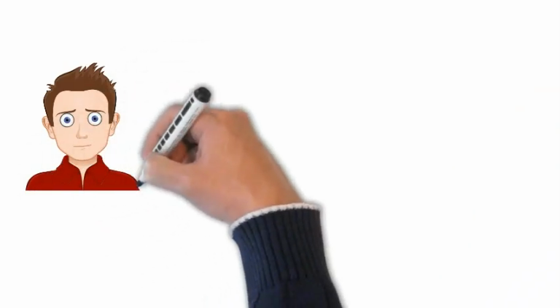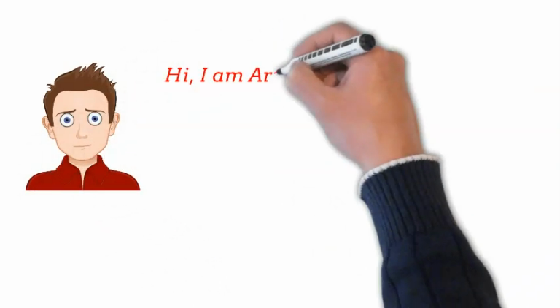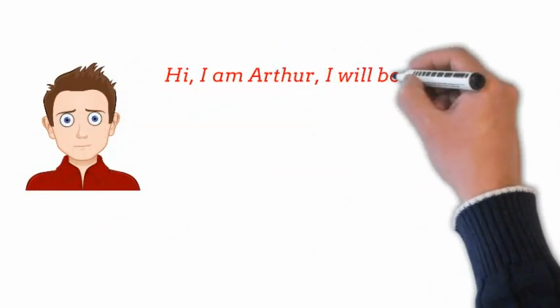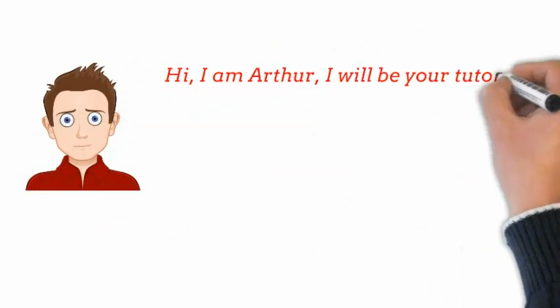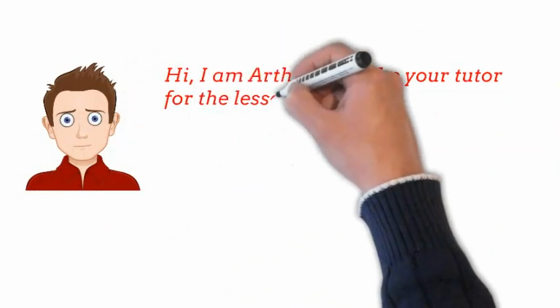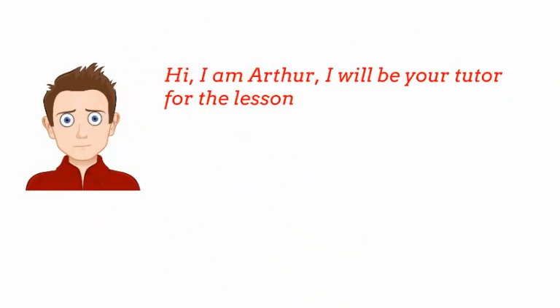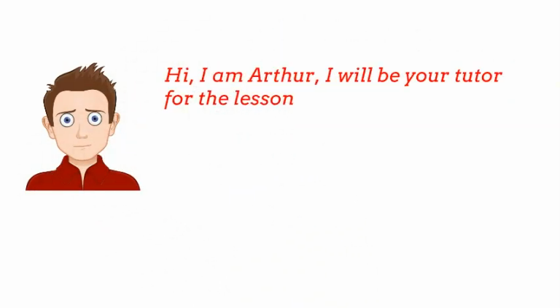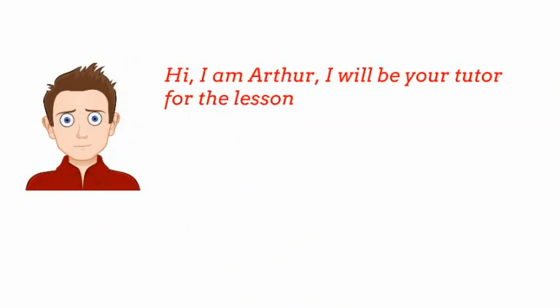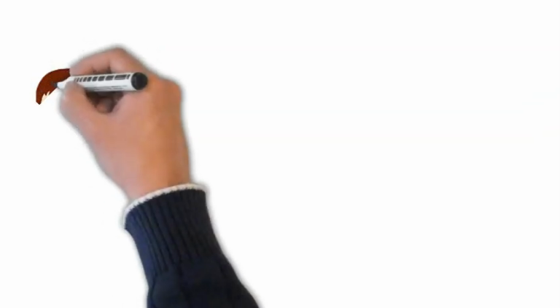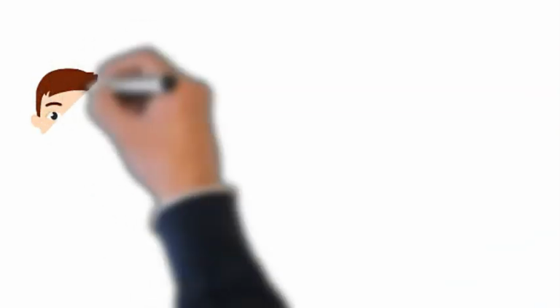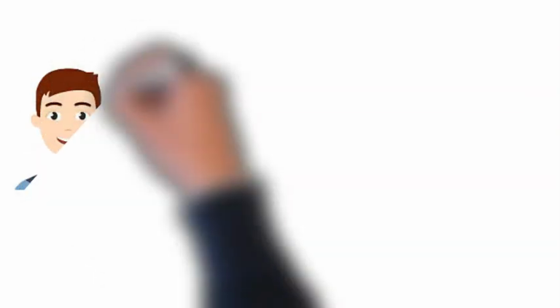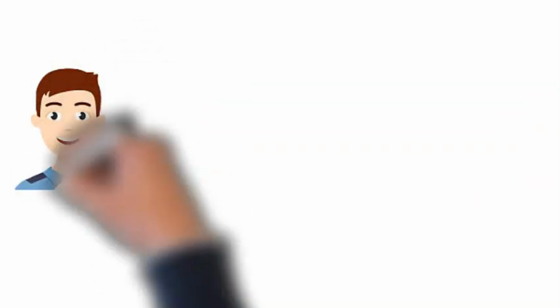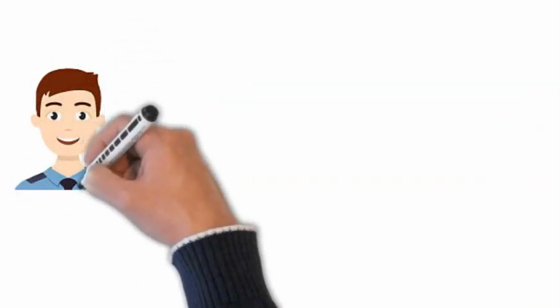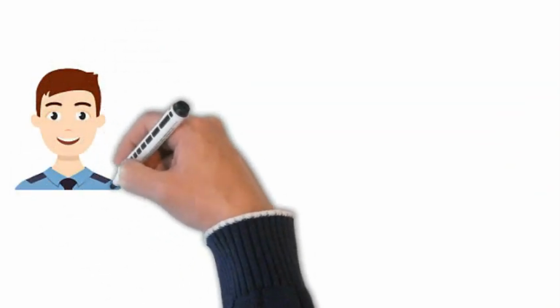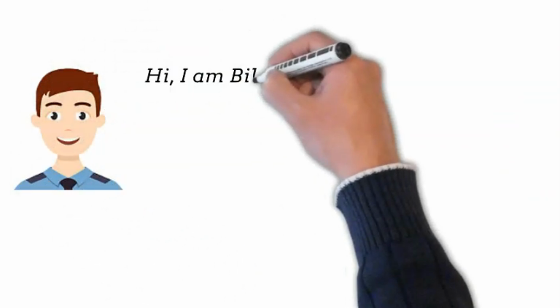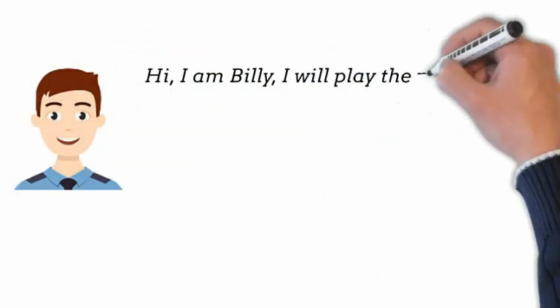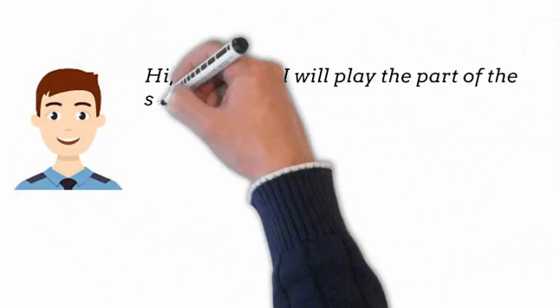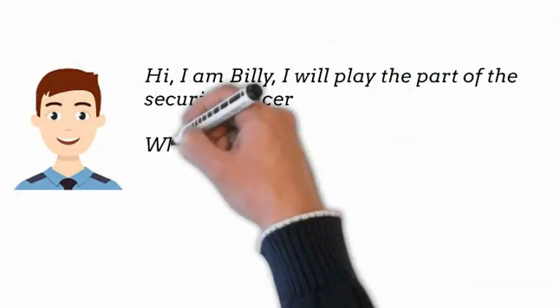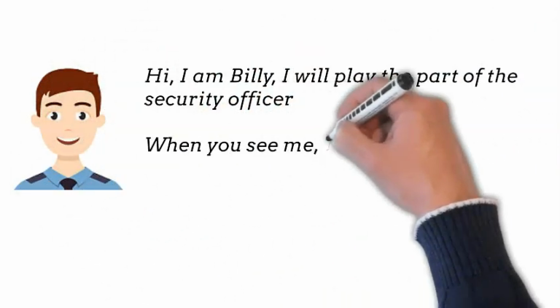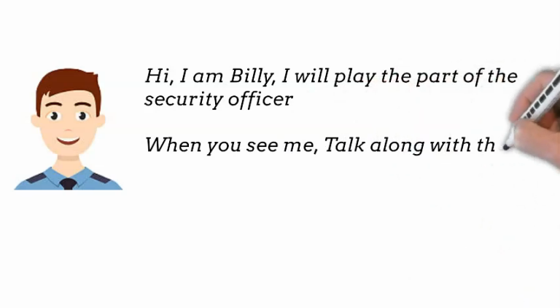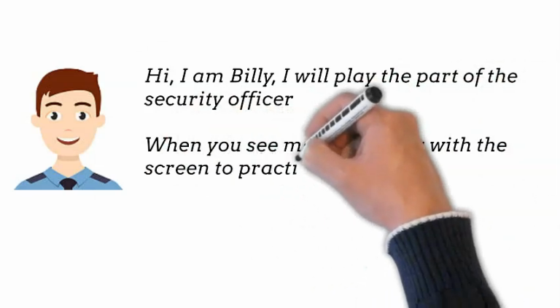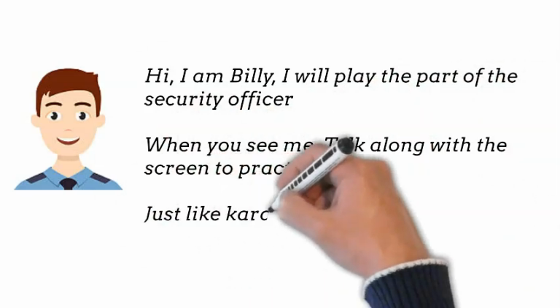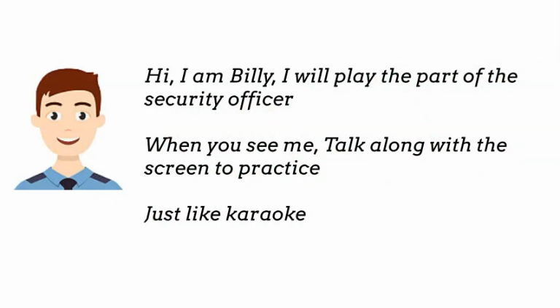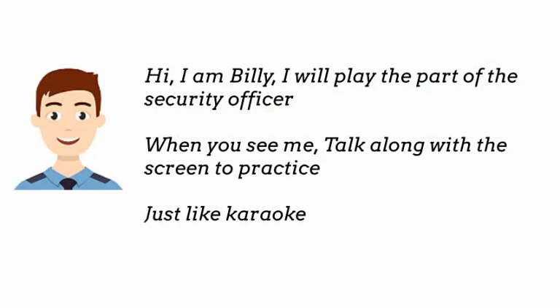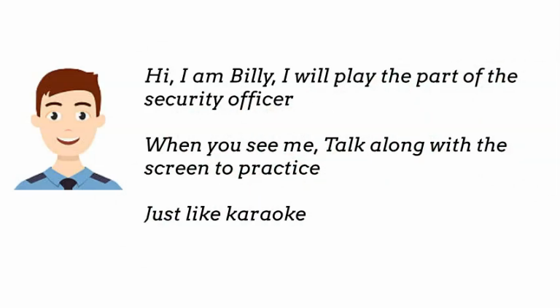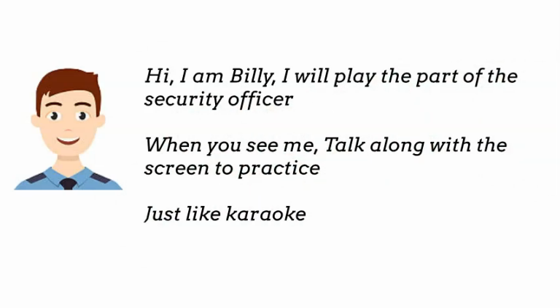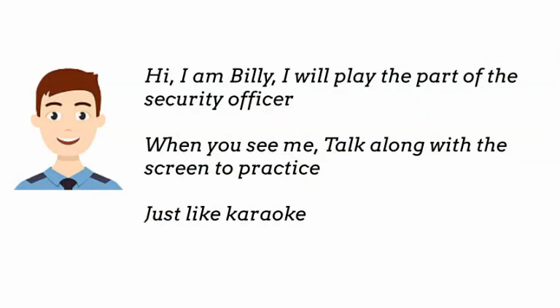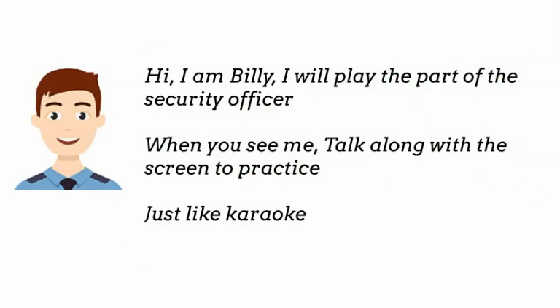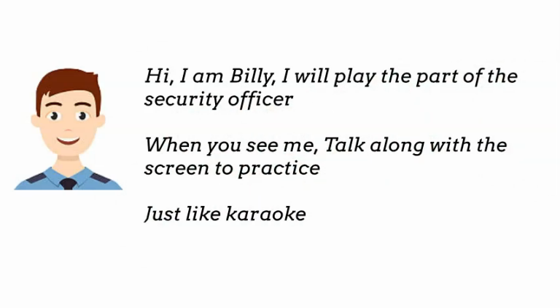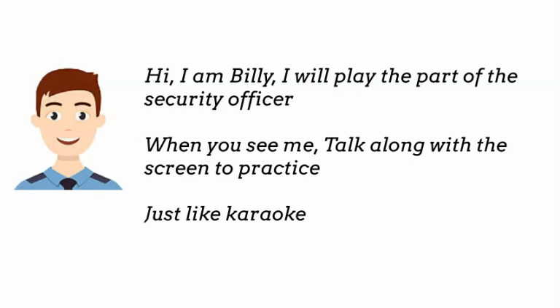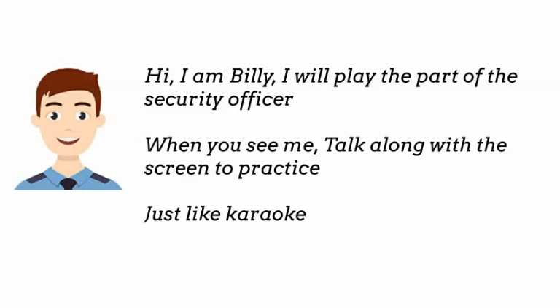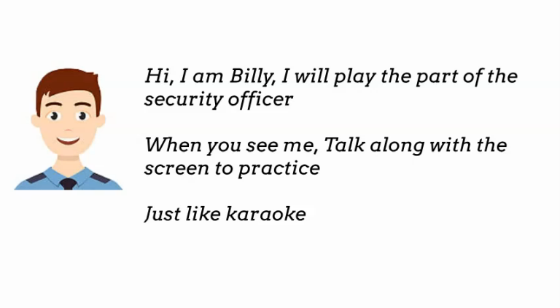Hi, I am Arthur, I will be your tutor for the lesson. Hi, I am Billy, I will play the part of the security officer. When you see me, talk along with the screen to practice, just like karaoke.